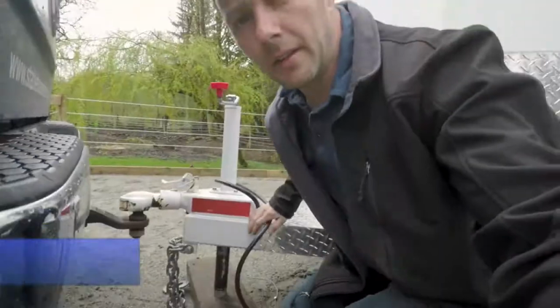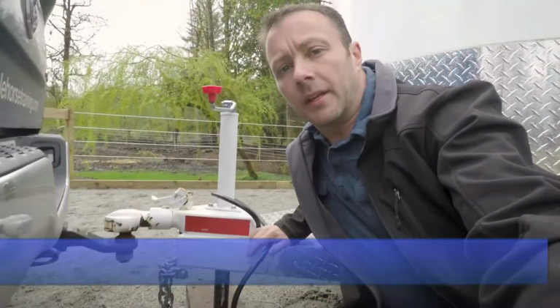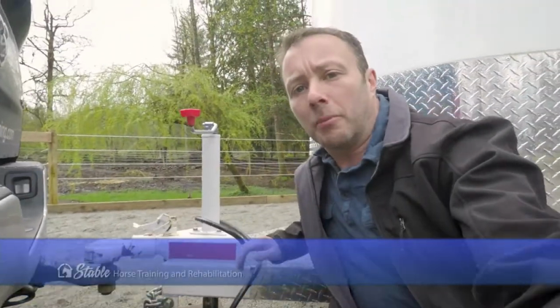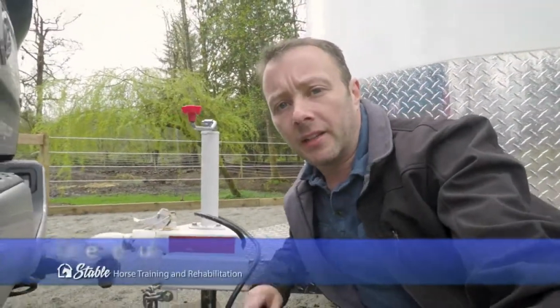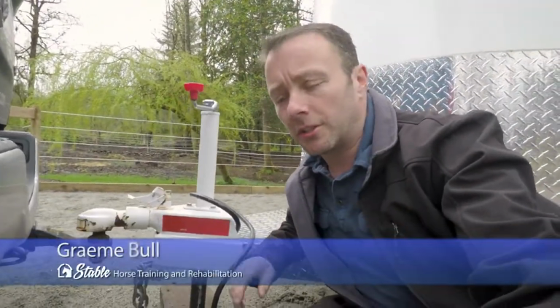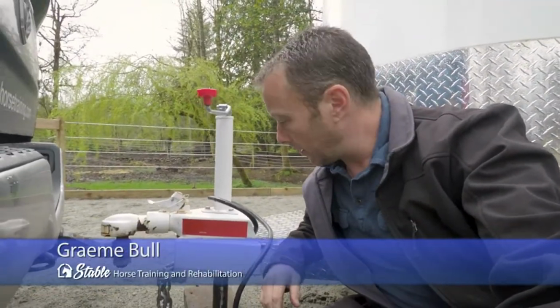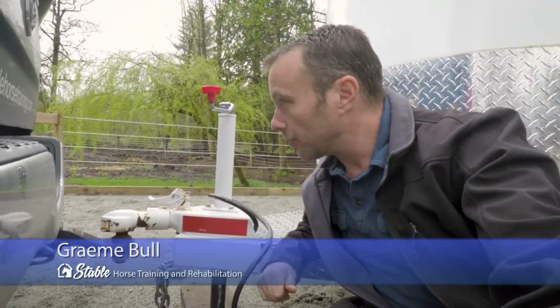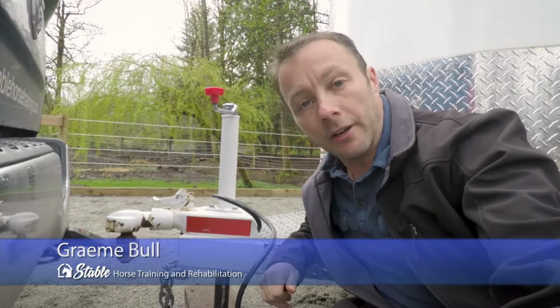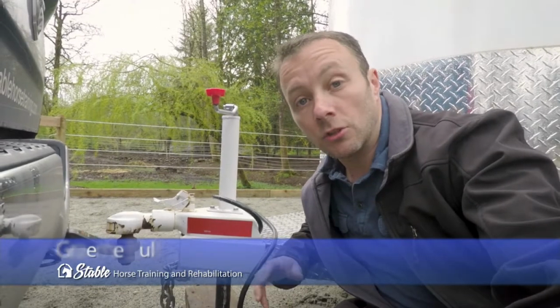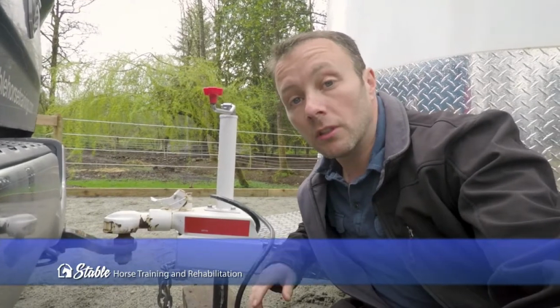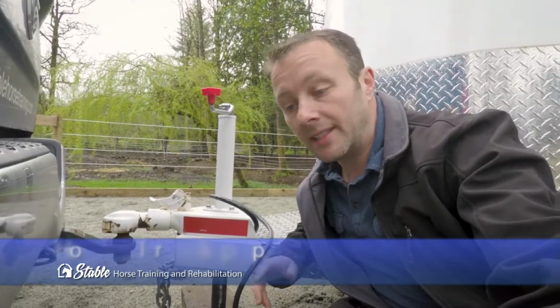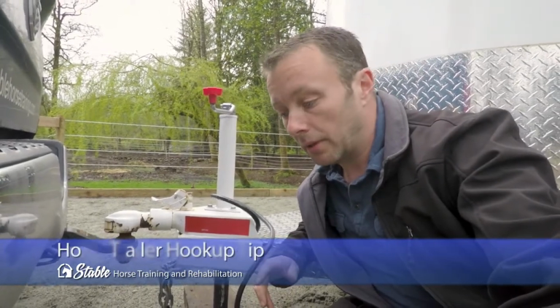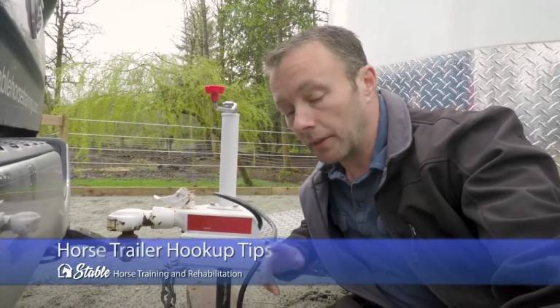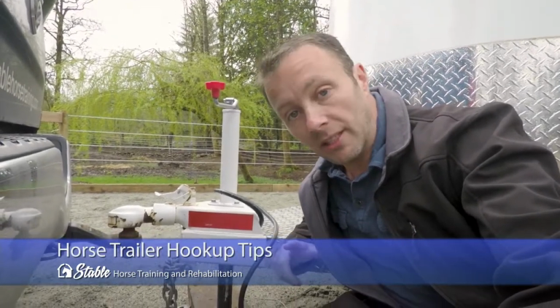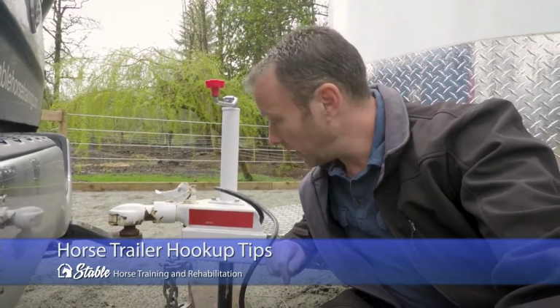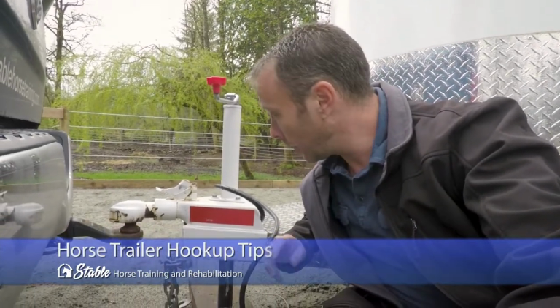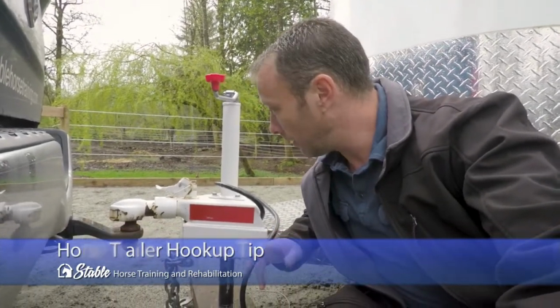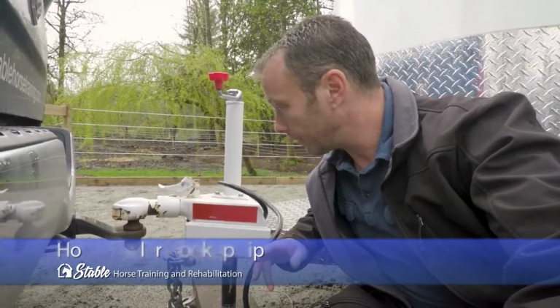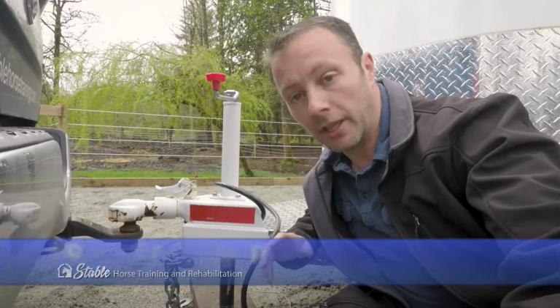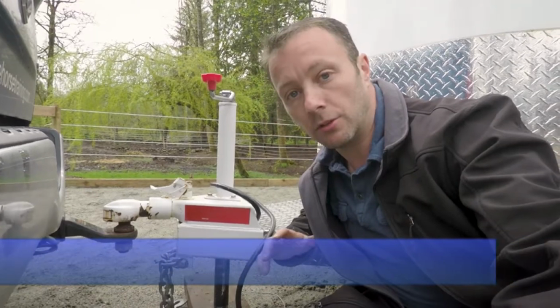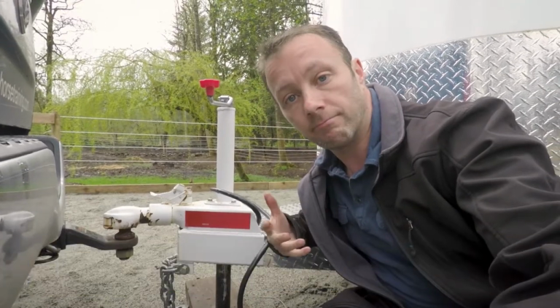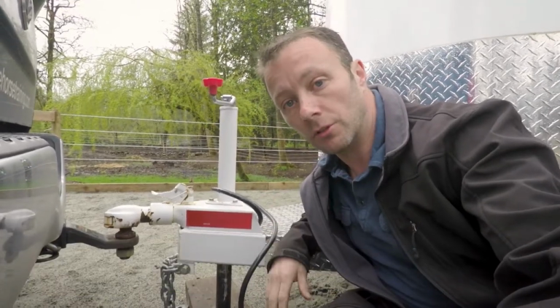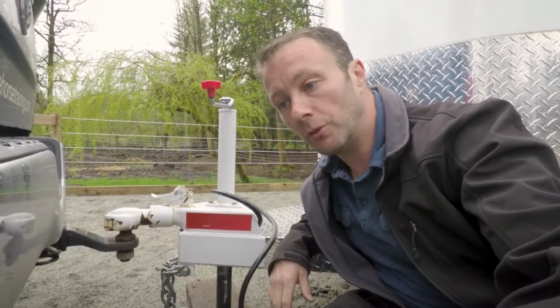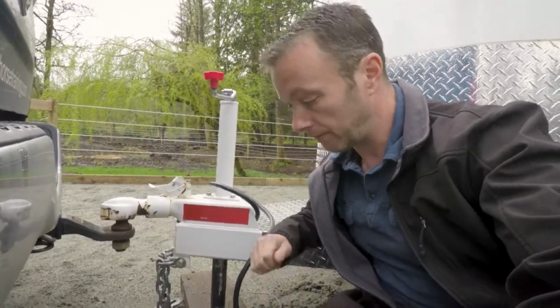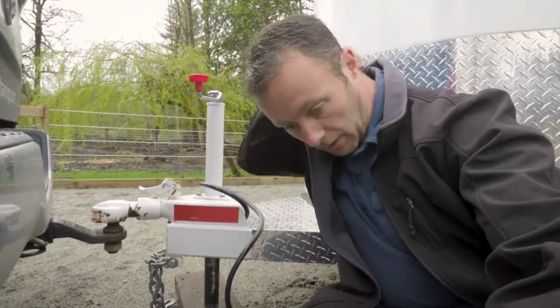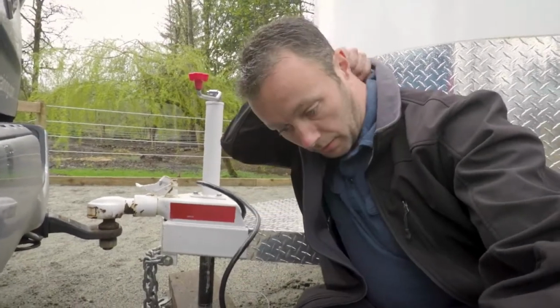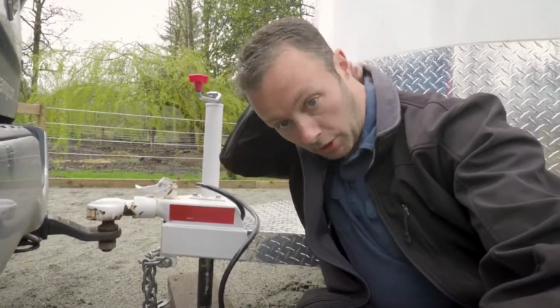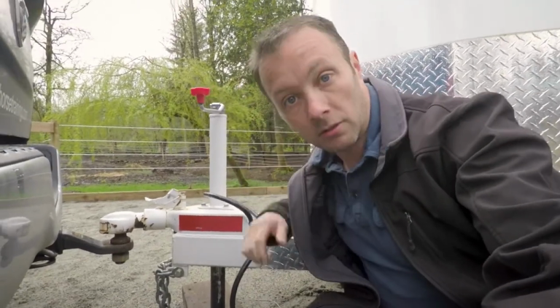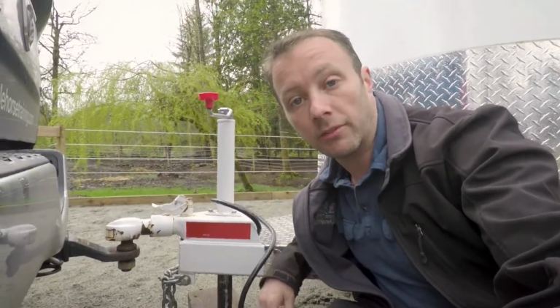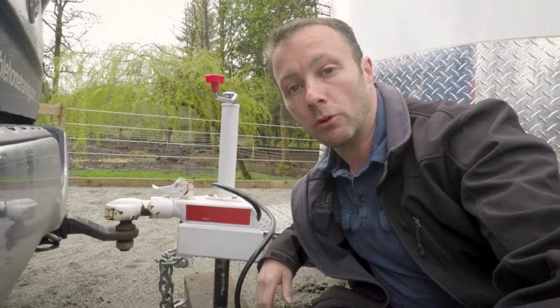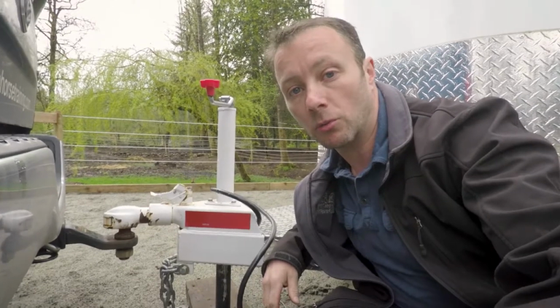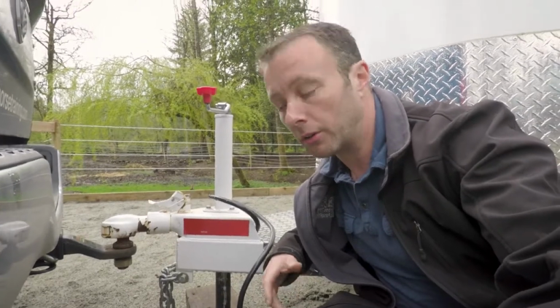Hey everybody, I'm just loading up the trailer here and I thought I'd do a real quick tip on chains and hookup of the trailer, in case you're sort of new to it or curious, never done it before, but you're wondering how it goes.